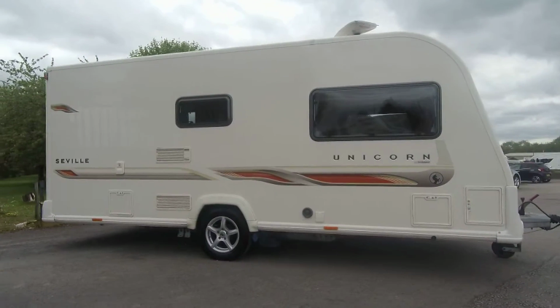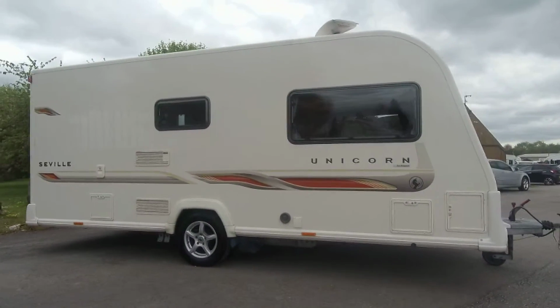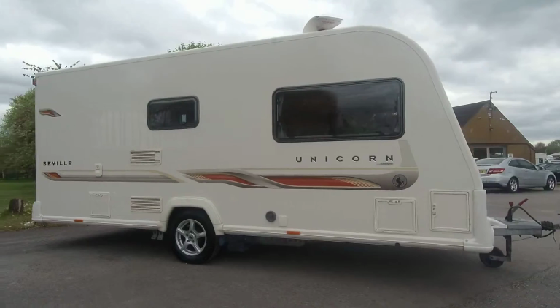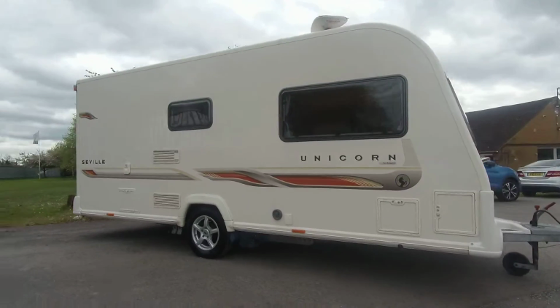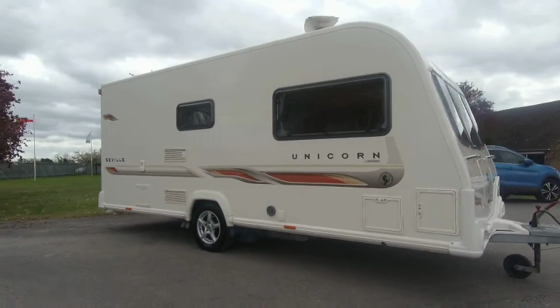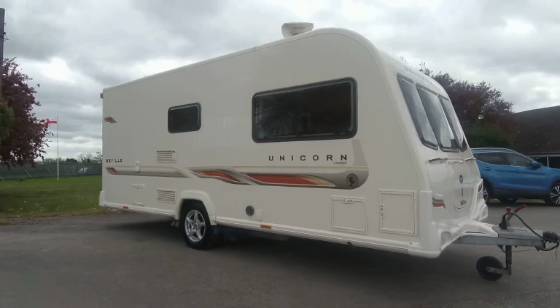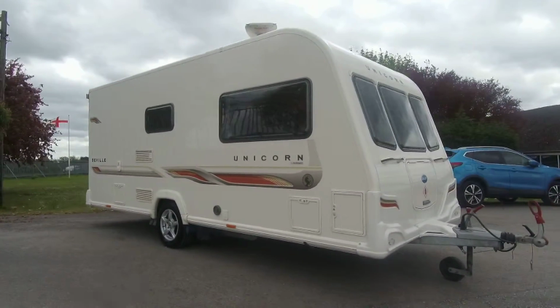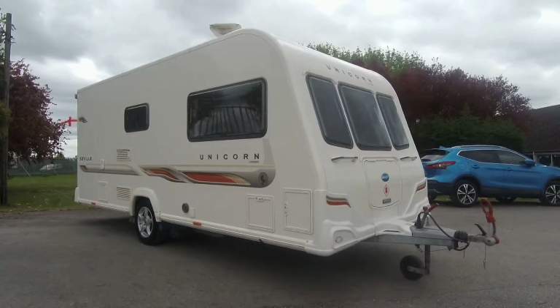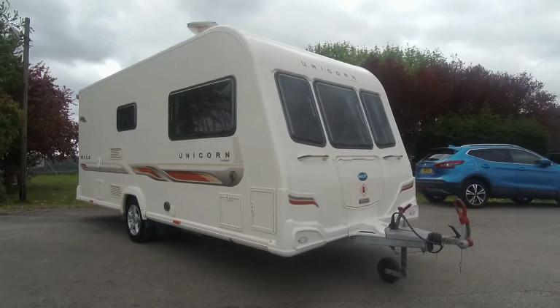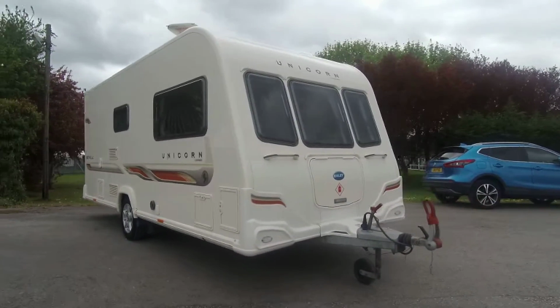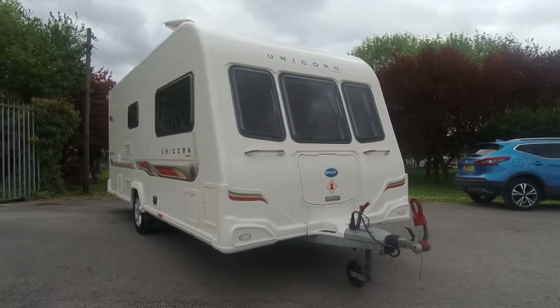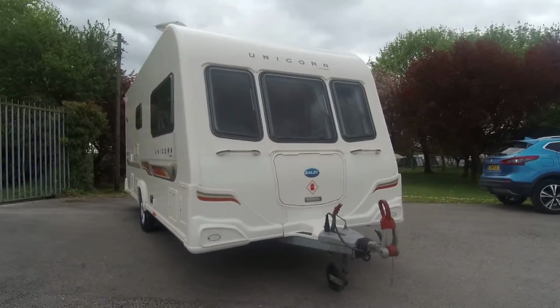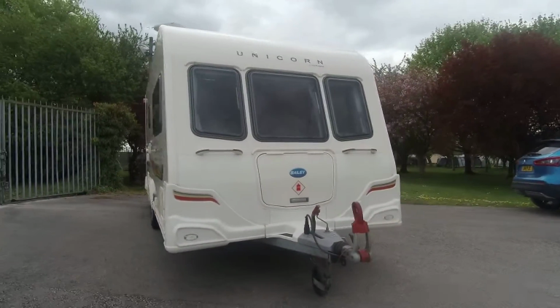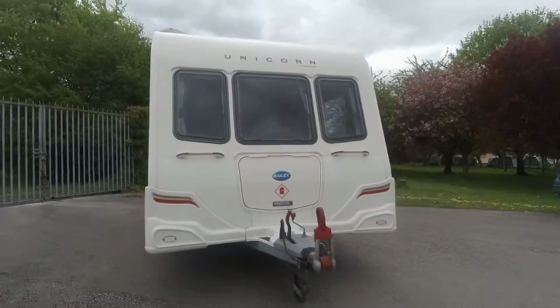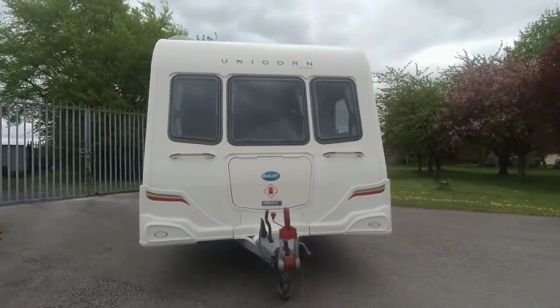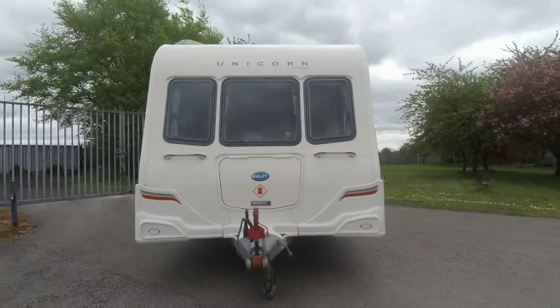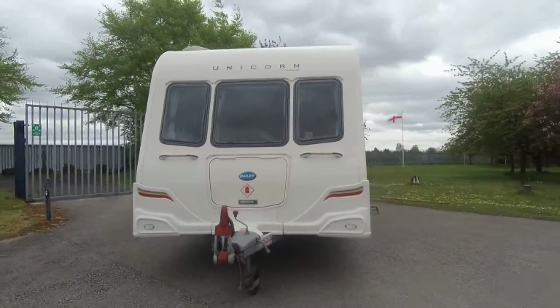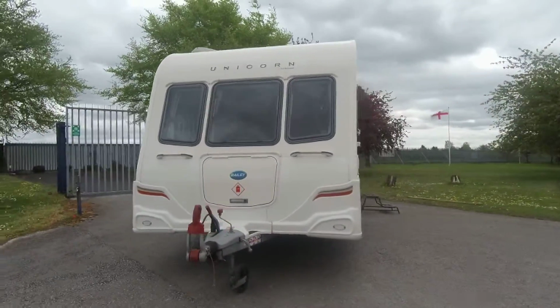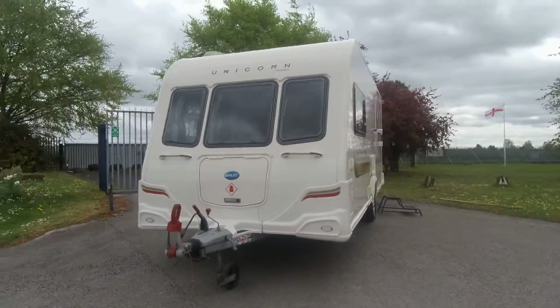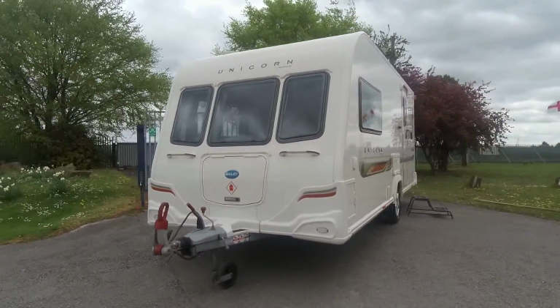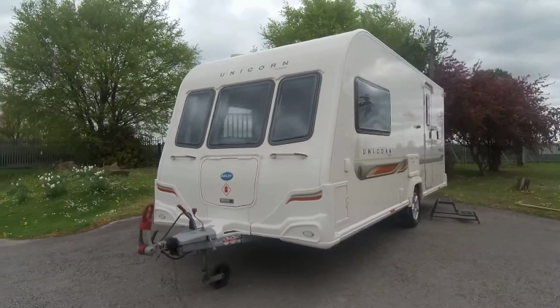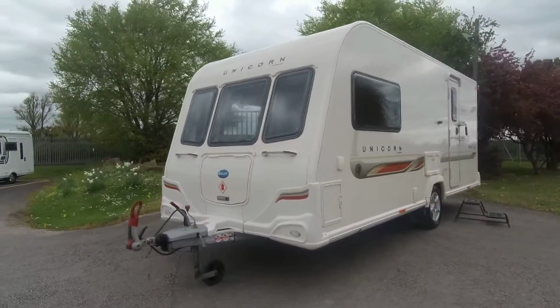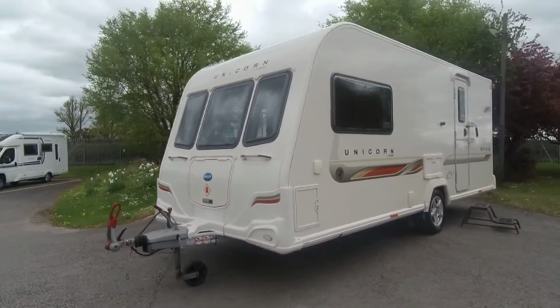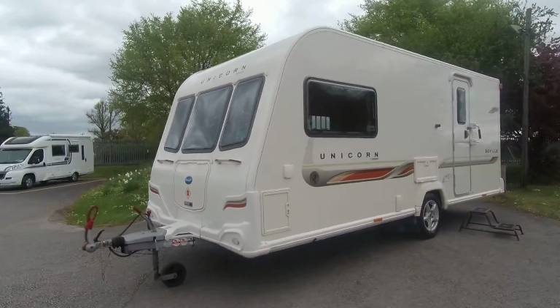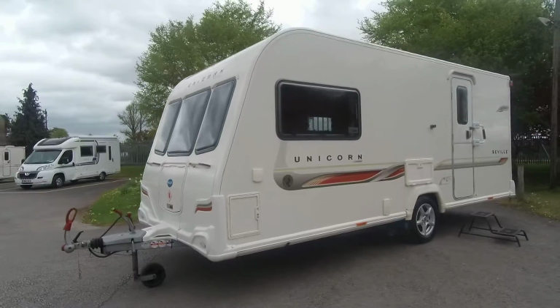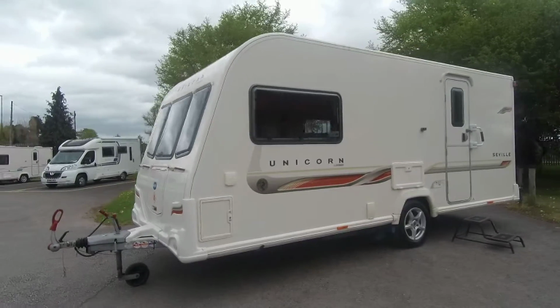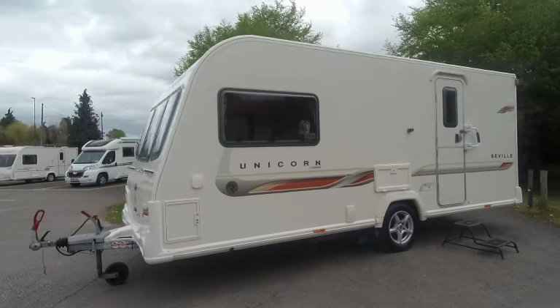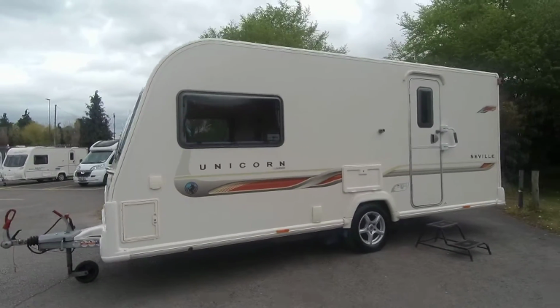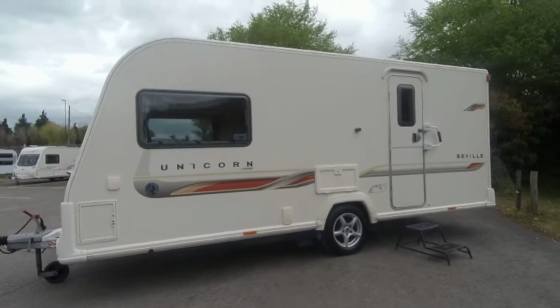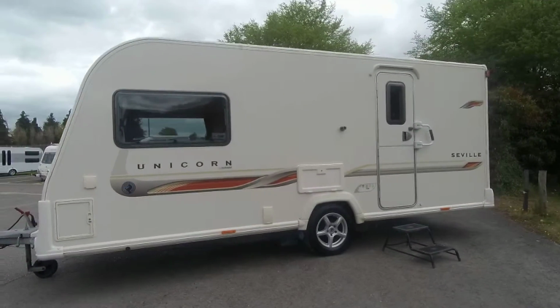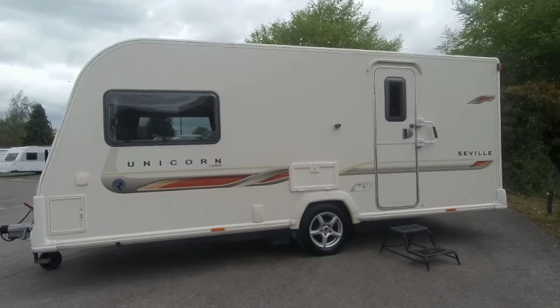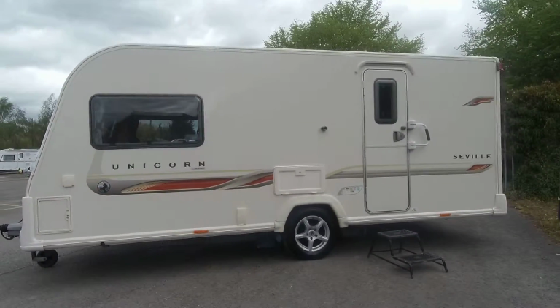We've got a really nice Bailey Unicorn Seville here on our show ground today. This is a two berth, single axle caravan registered in 2011. It comes with ATC, there is a status TV aerial,